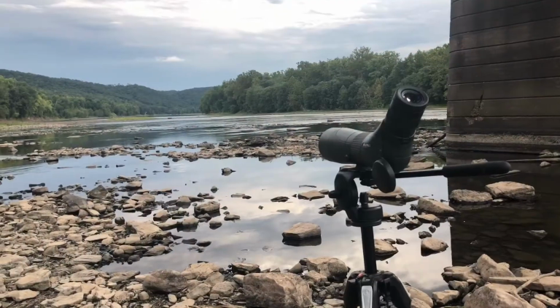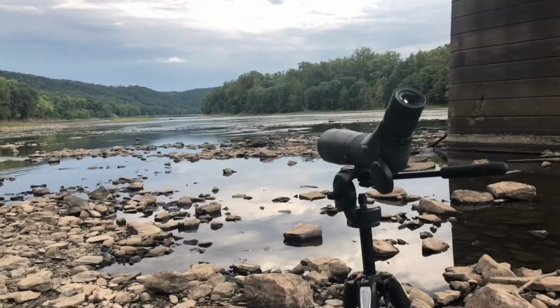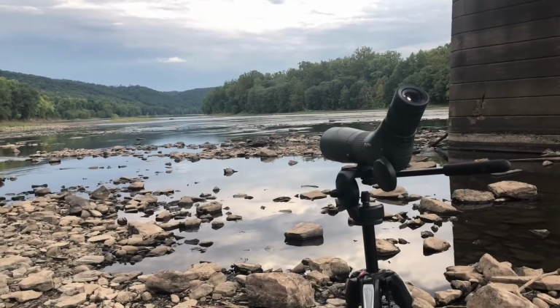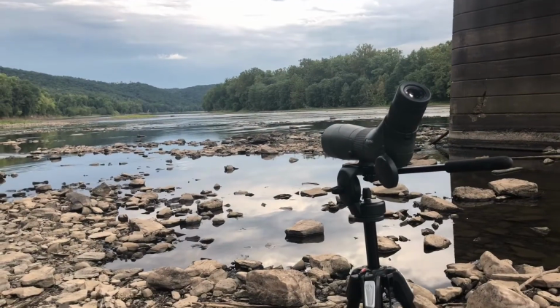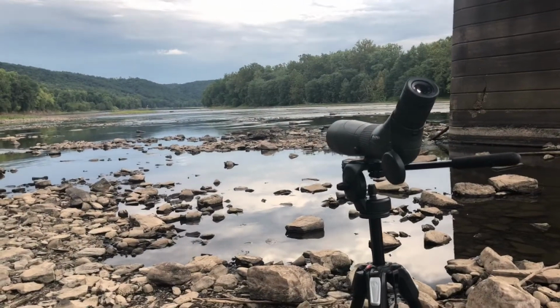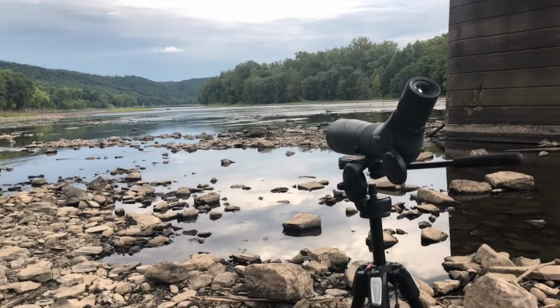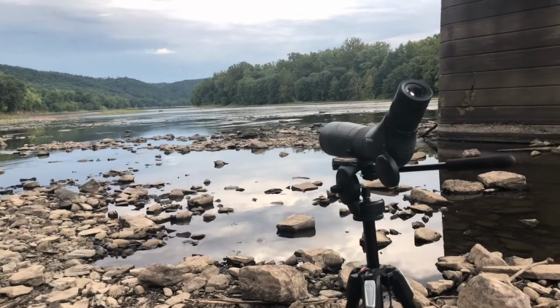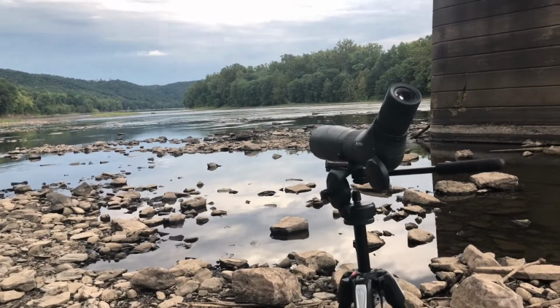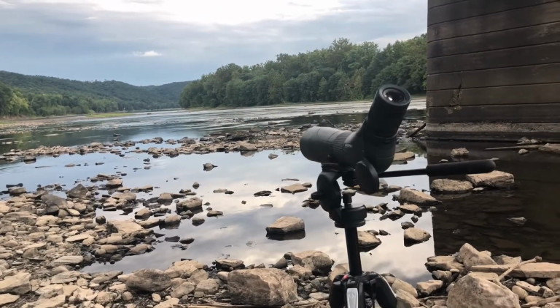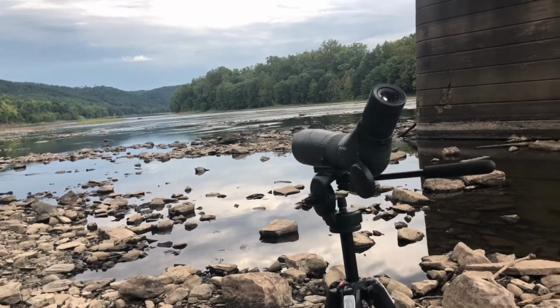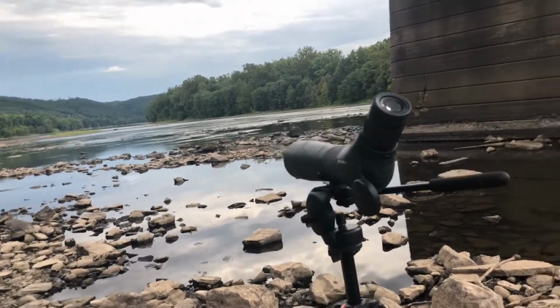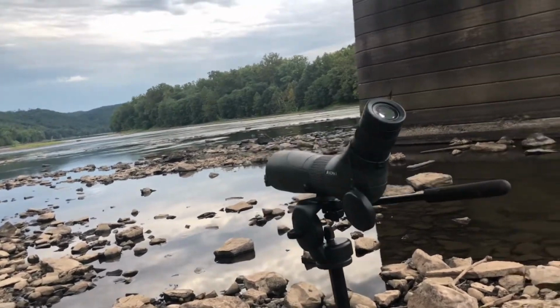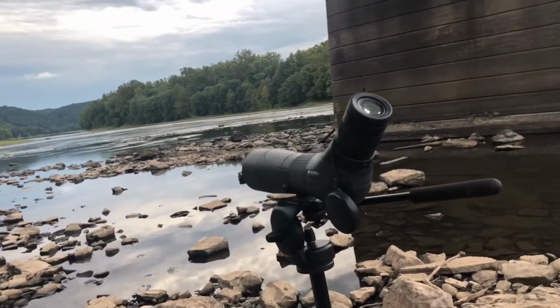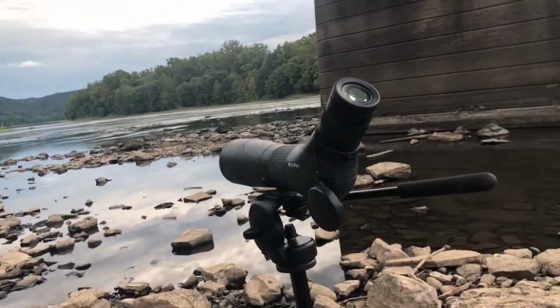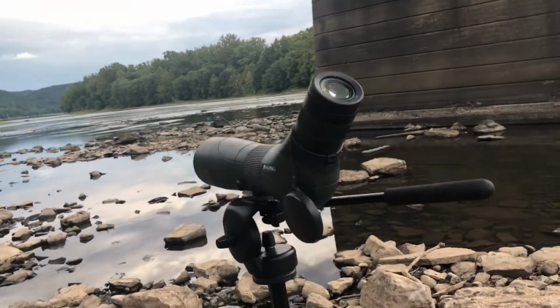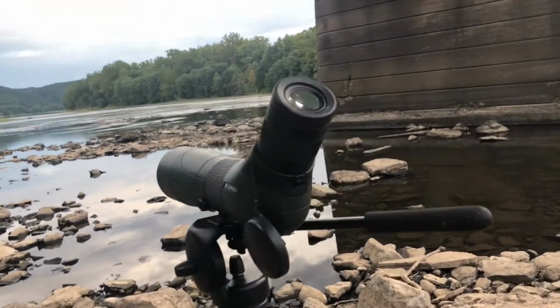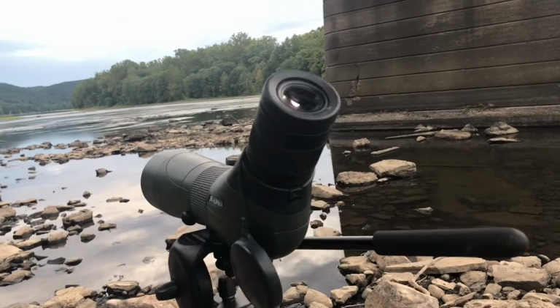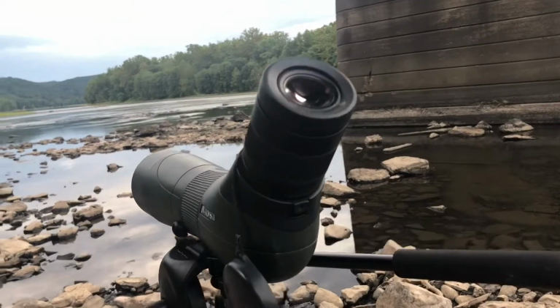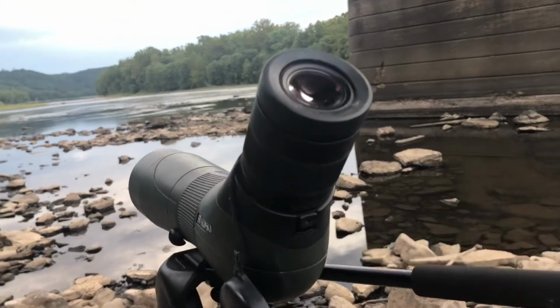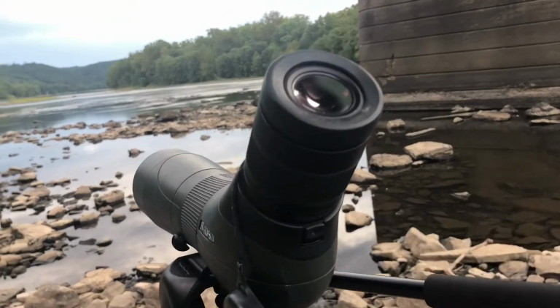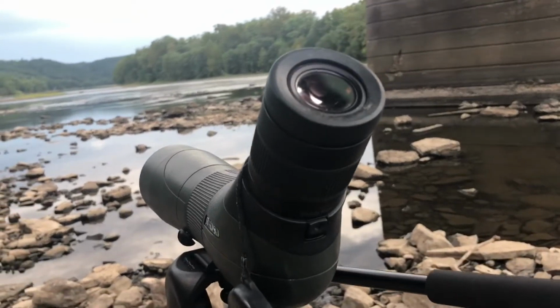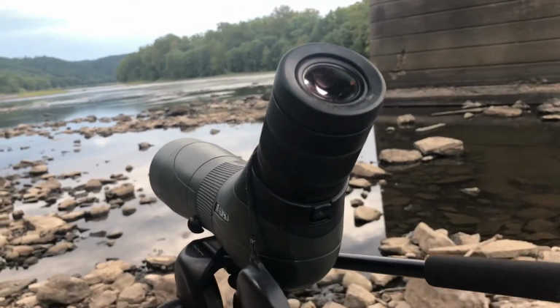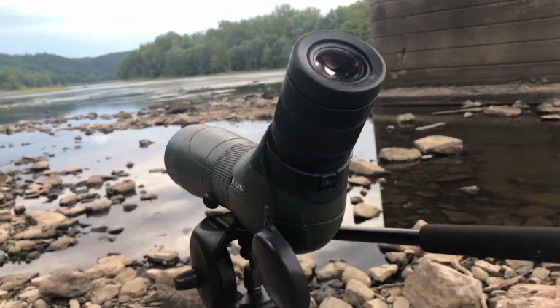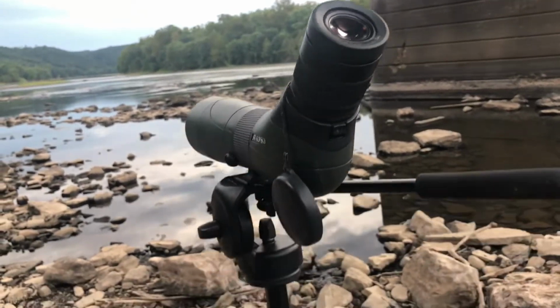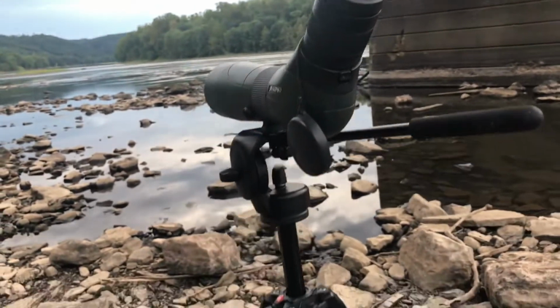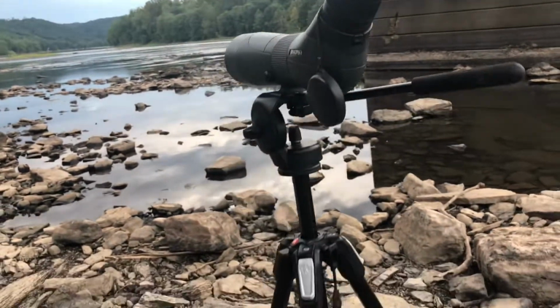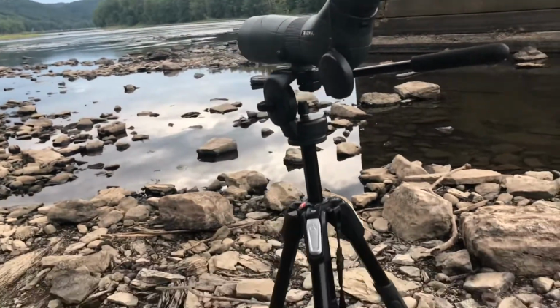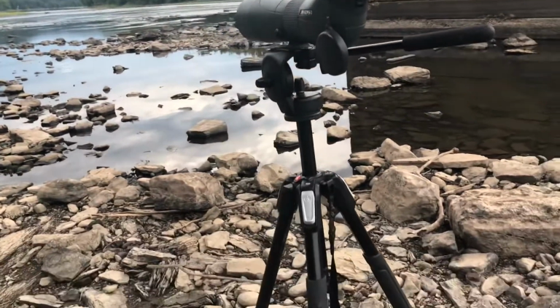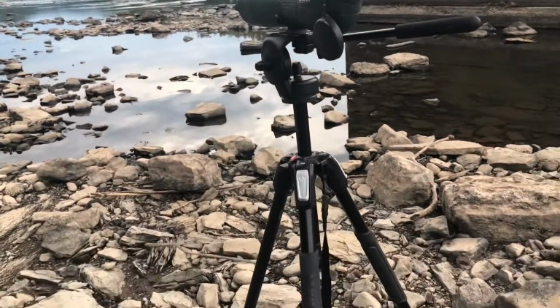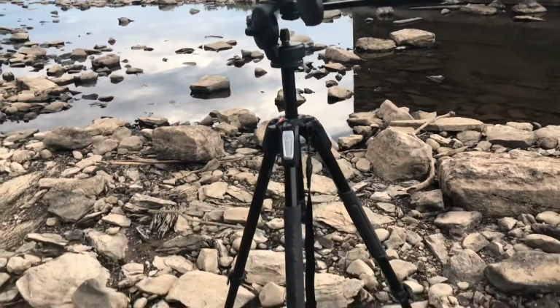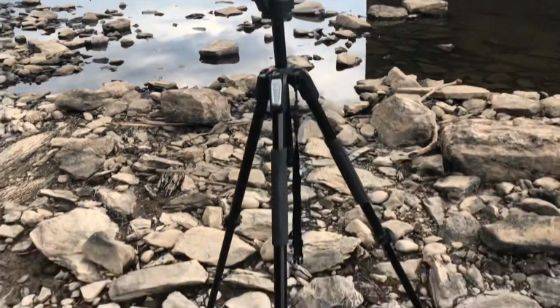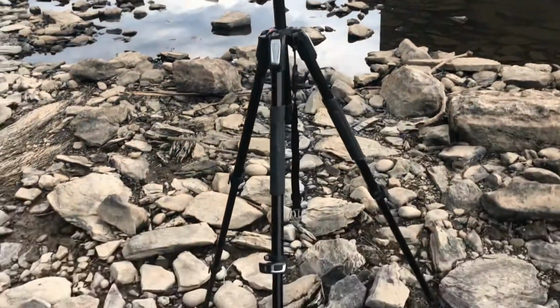I have my spotting scope set up to look at birds. The part that you look into is called the eyepiece. The scope is on a tripod.